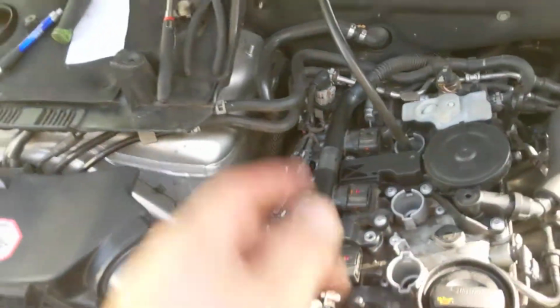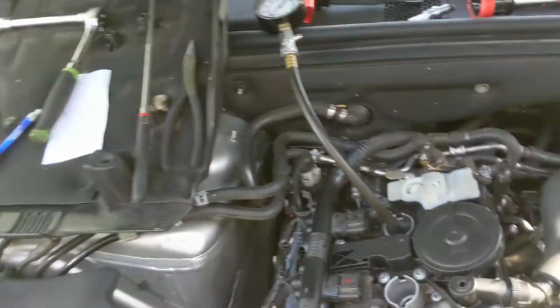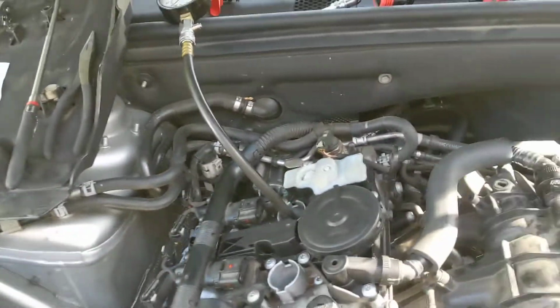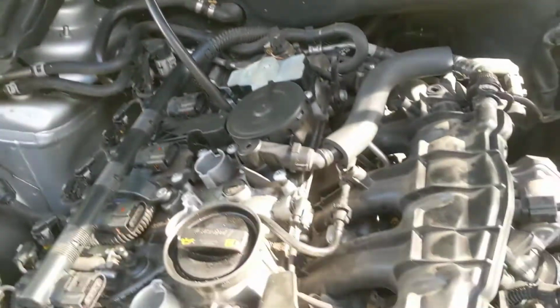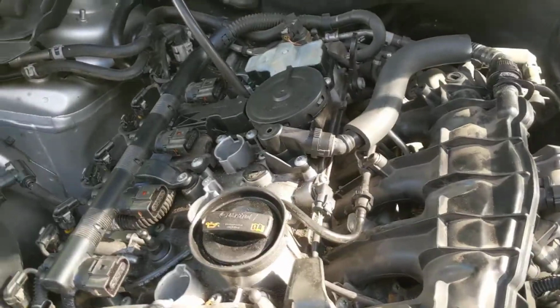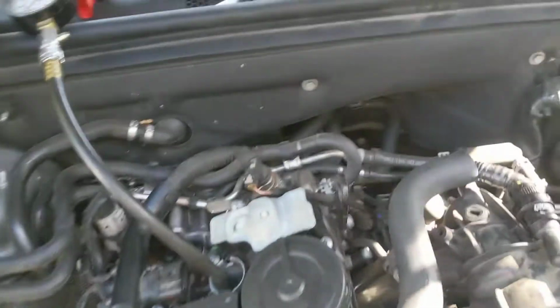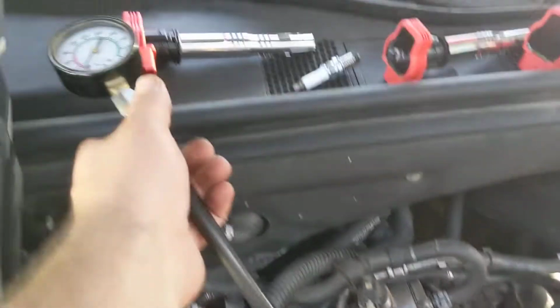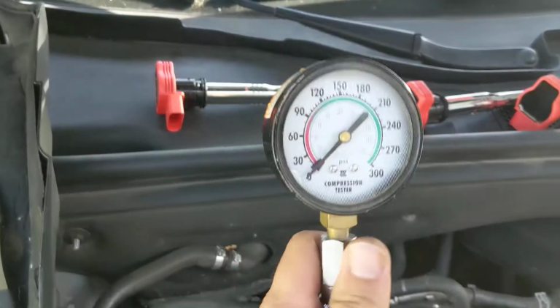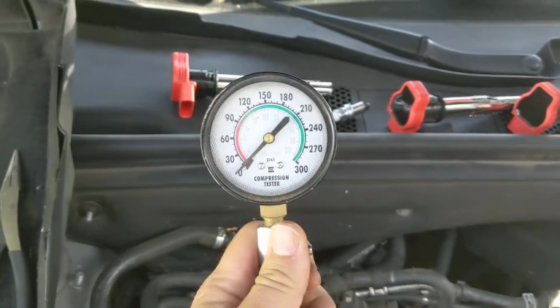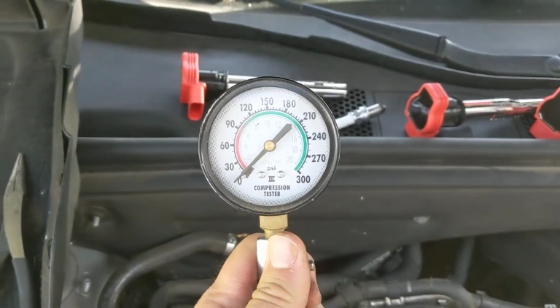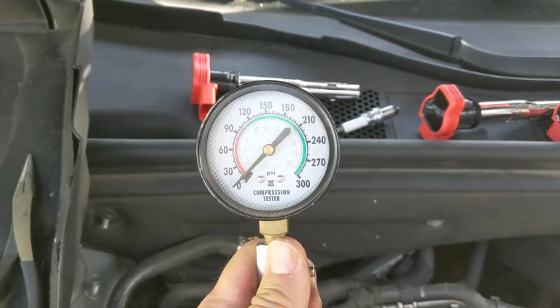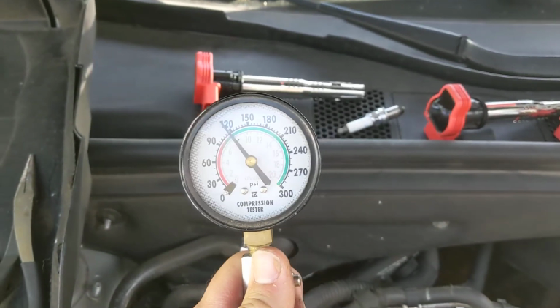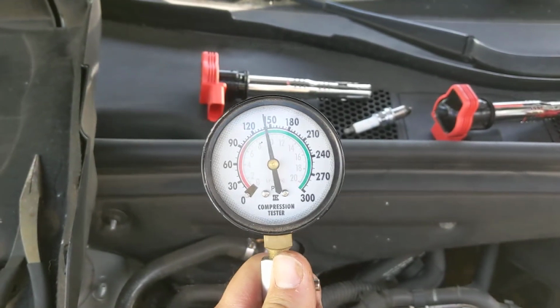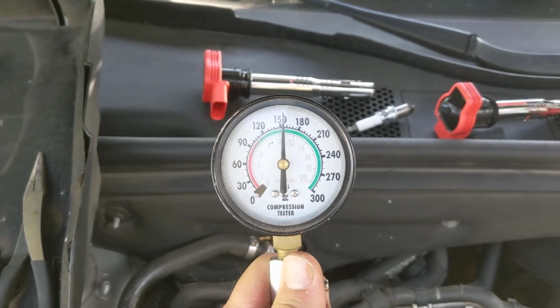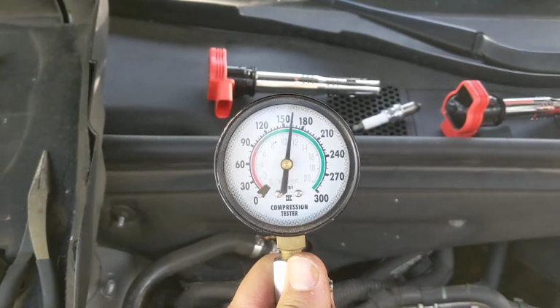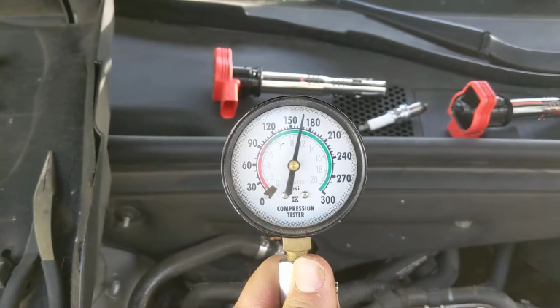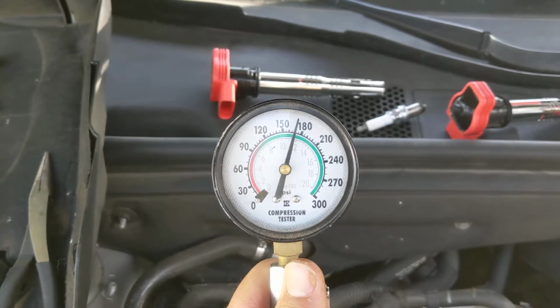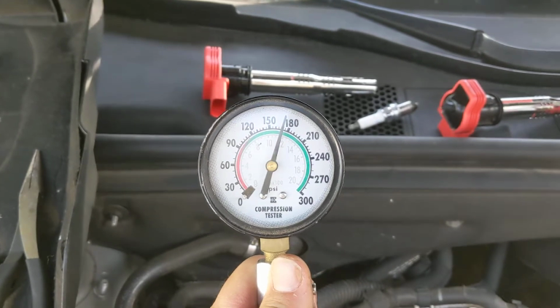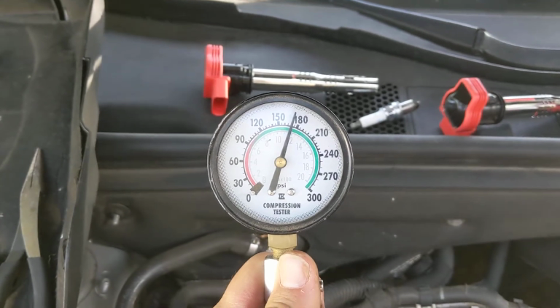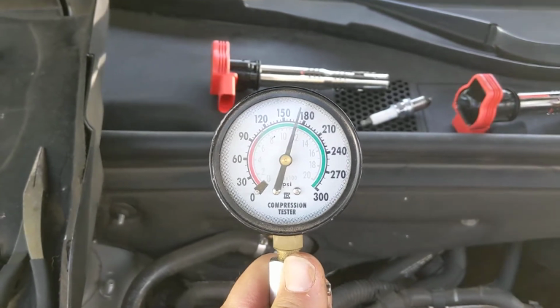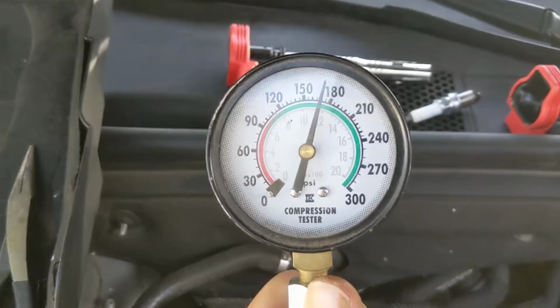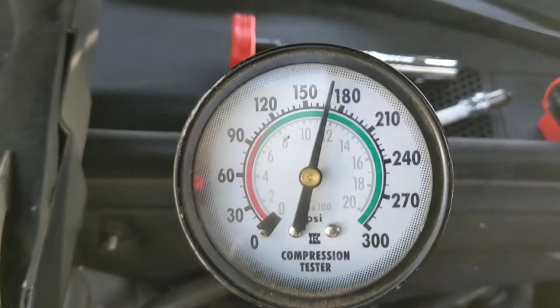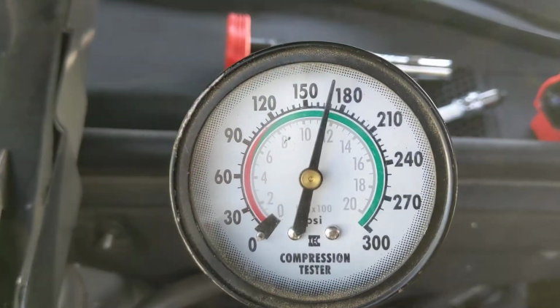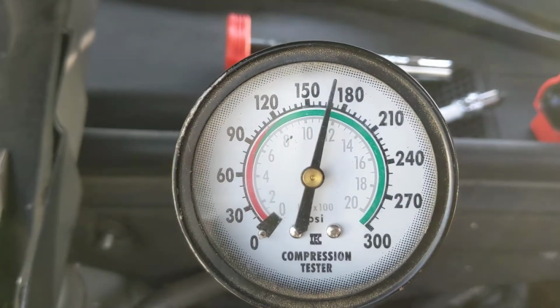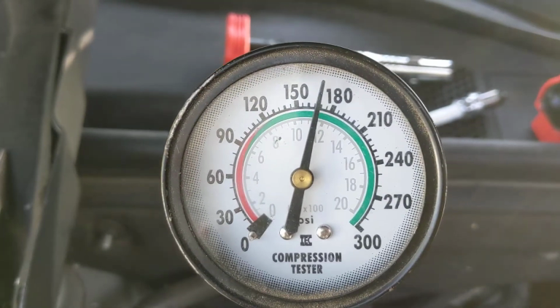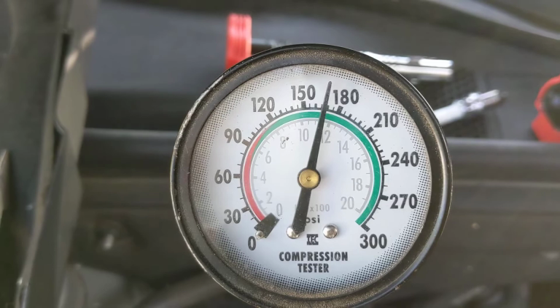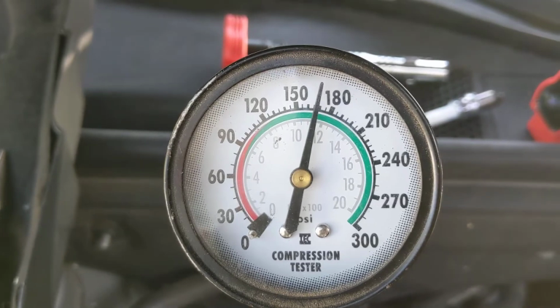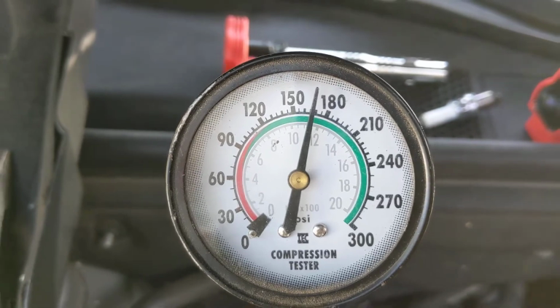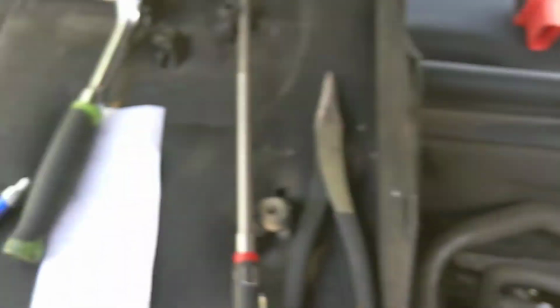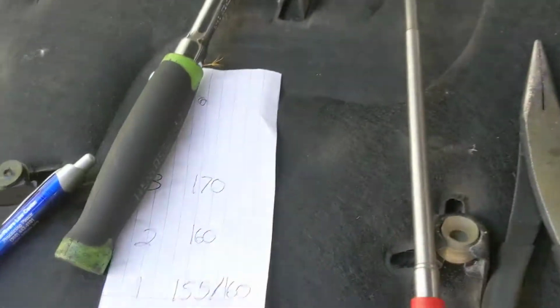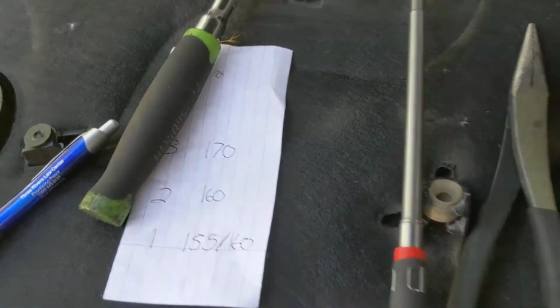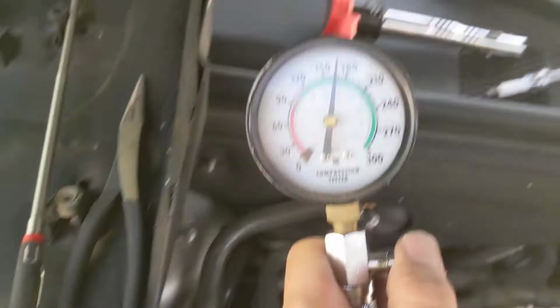So are you ready? All right, let's hit it one more time. That's good. And as you can see on our tester right here, about 165 — right in line with all of the other cylinders.